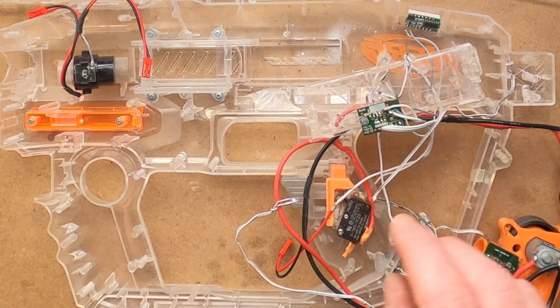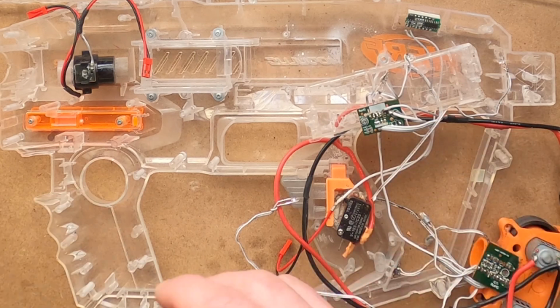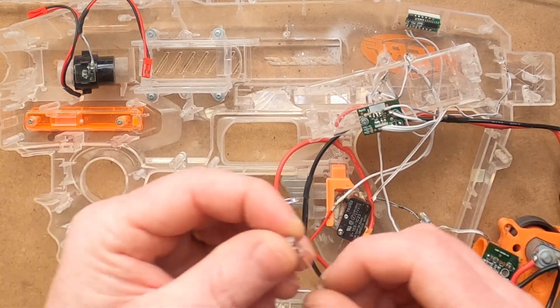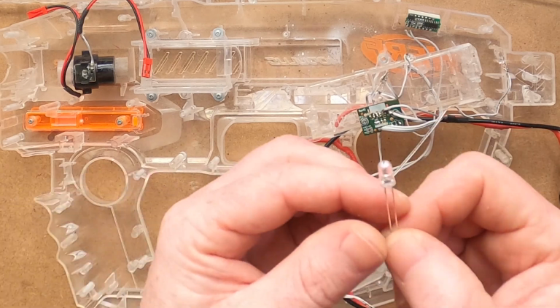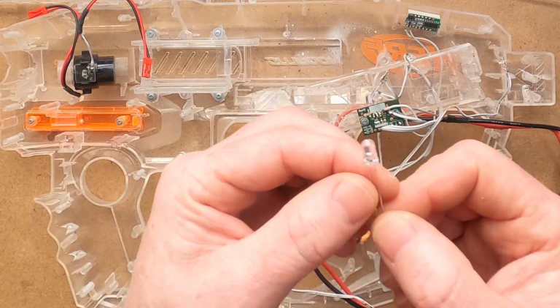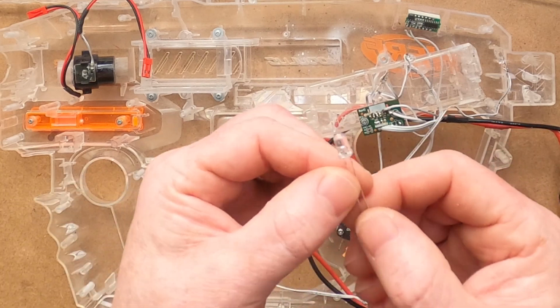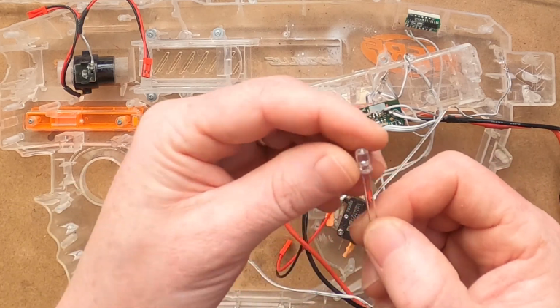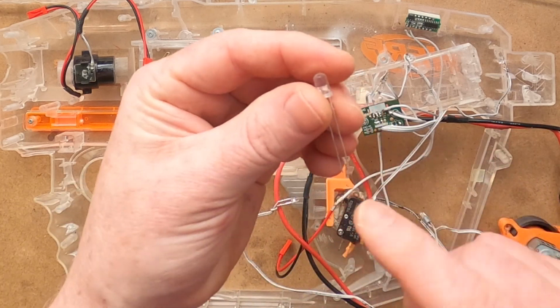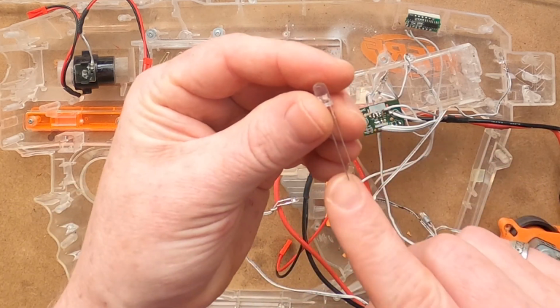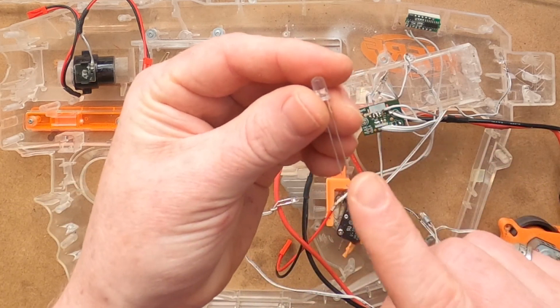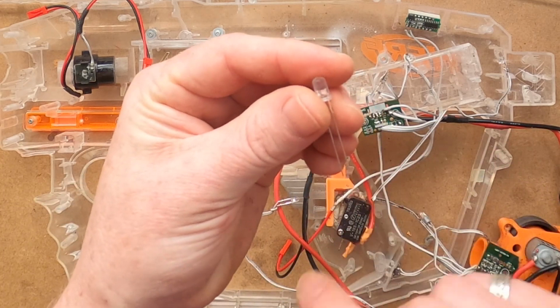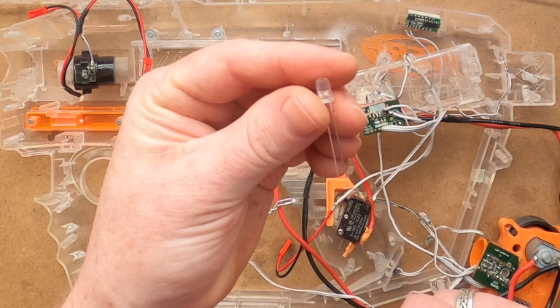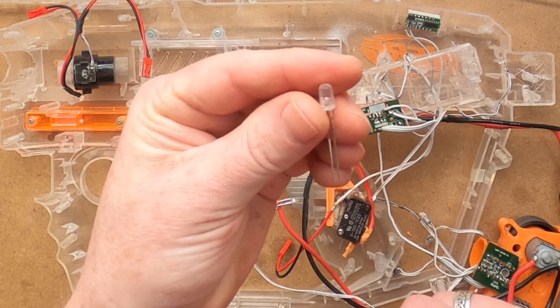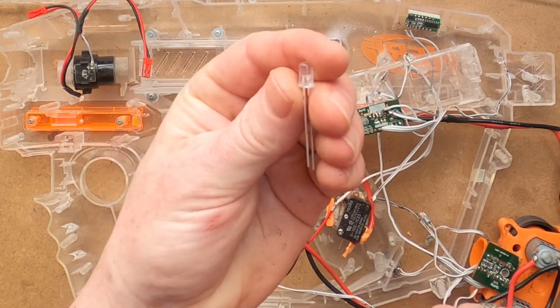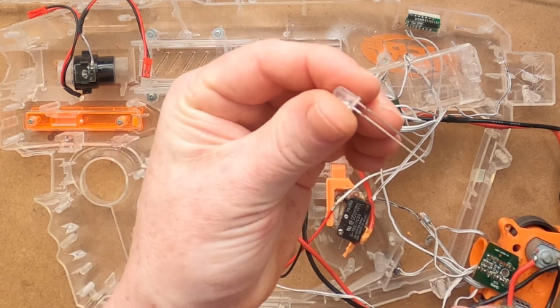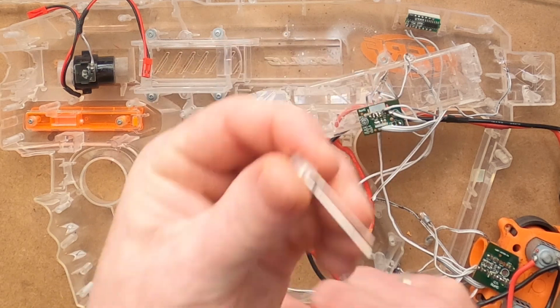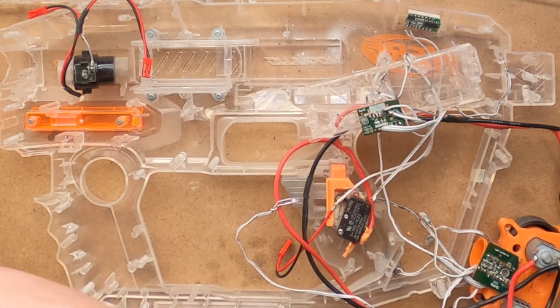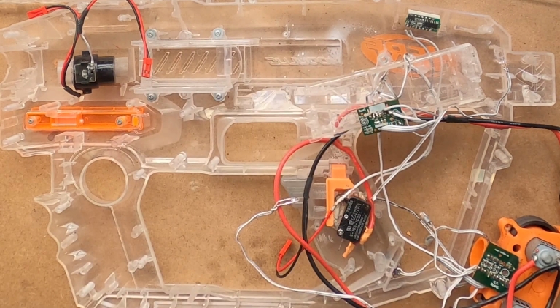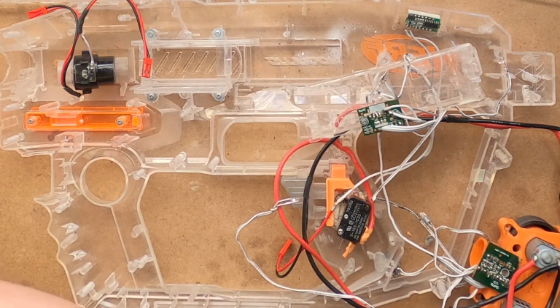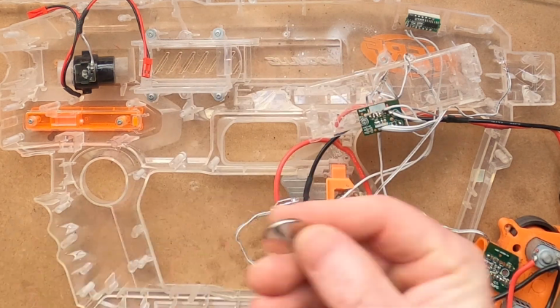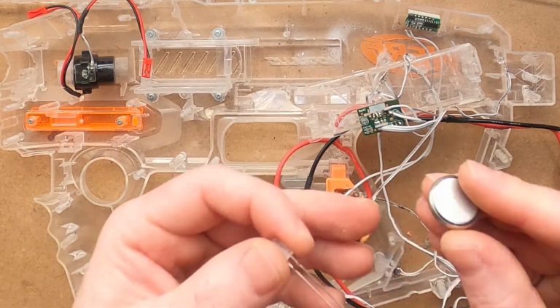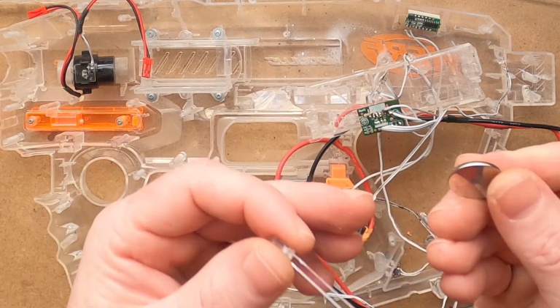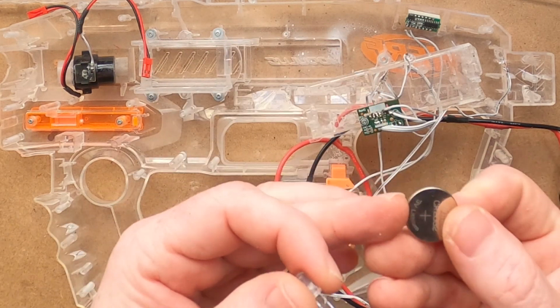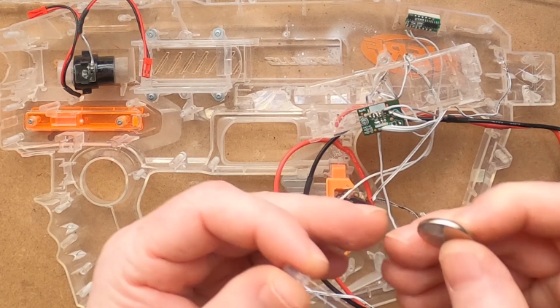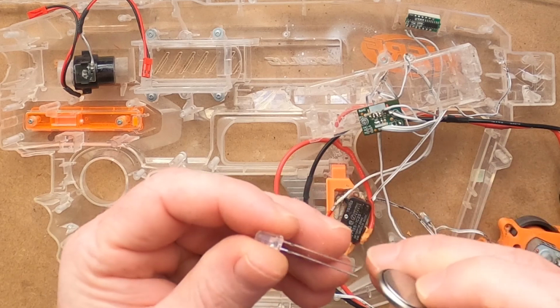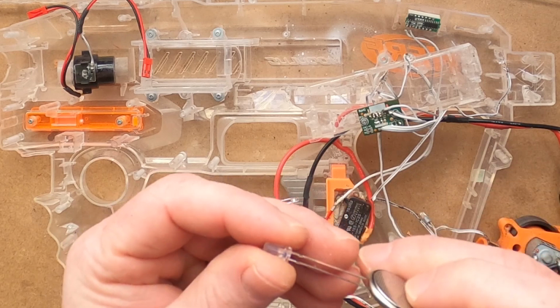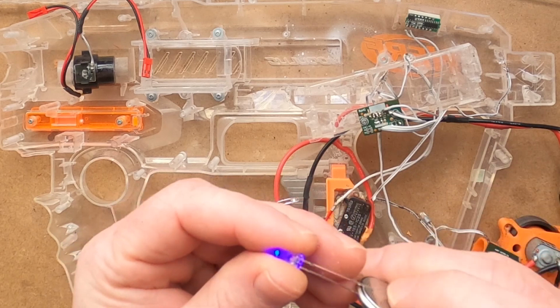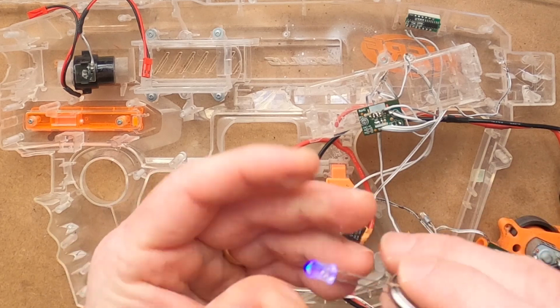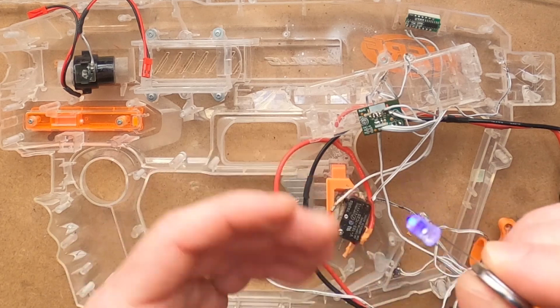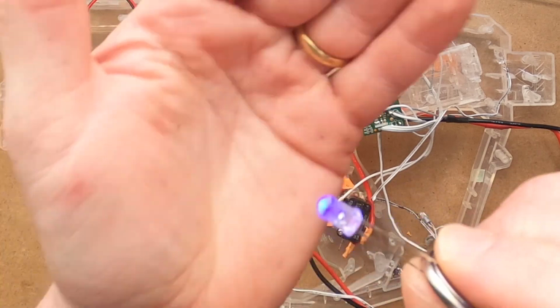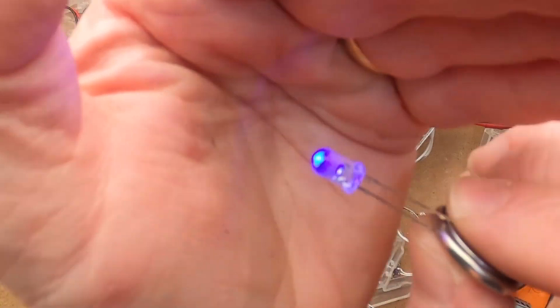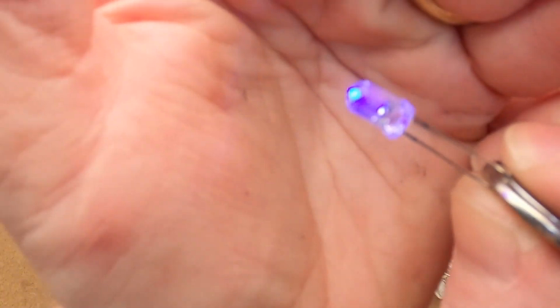When working with LEDs, you'll see that one leg is longer than the other — this should always be the positive side. You can check this by holding them against any 3V coin battery, which also lets you make sure the LED actually works before you solder it in place.